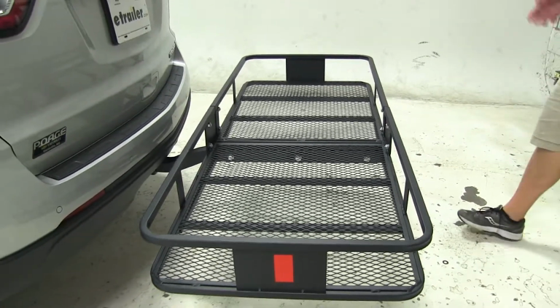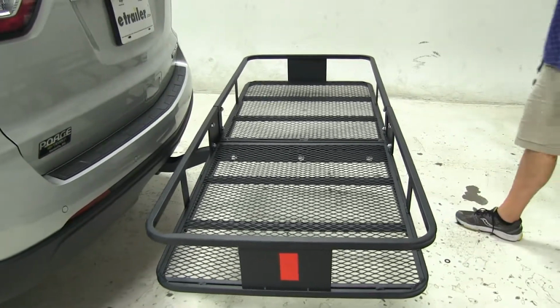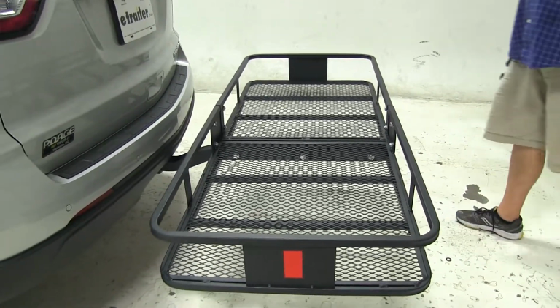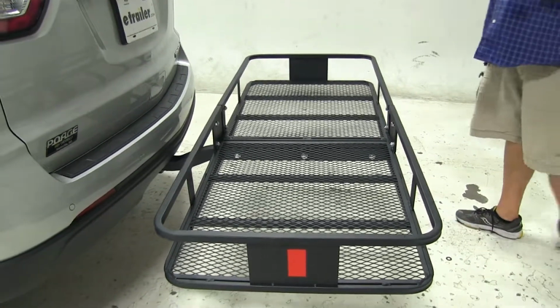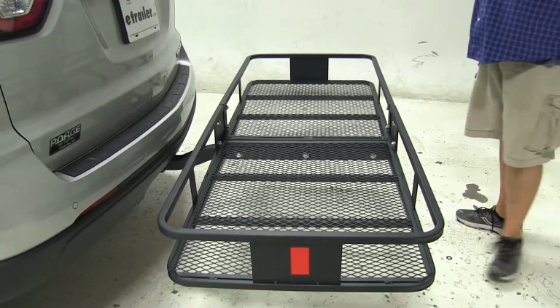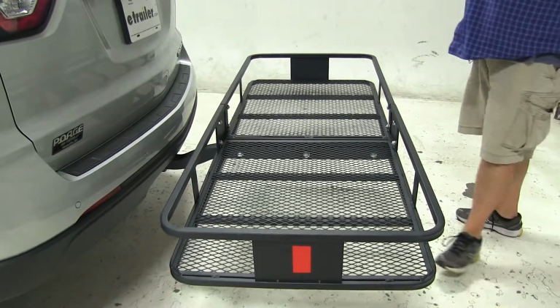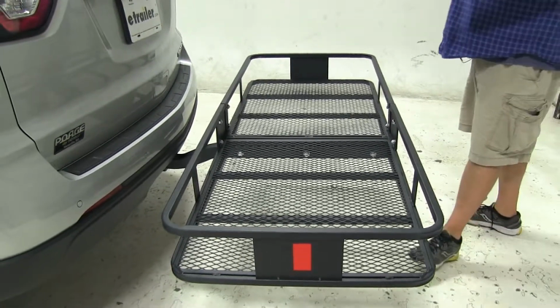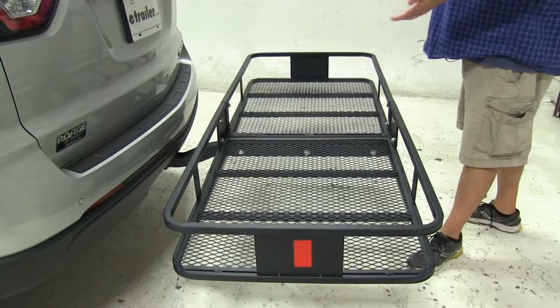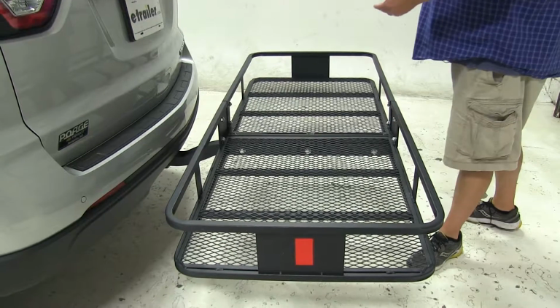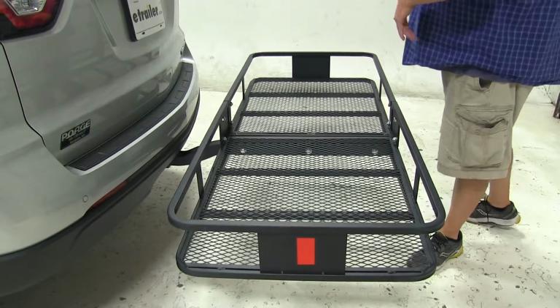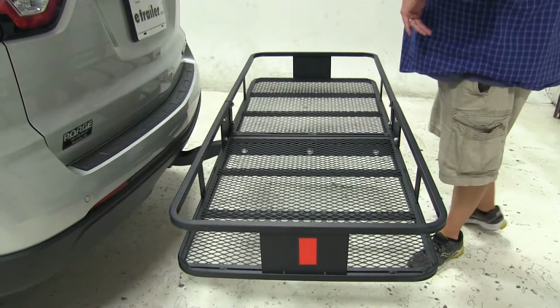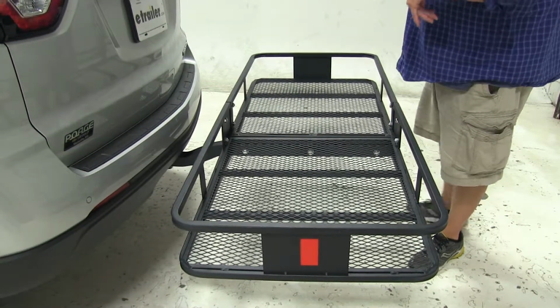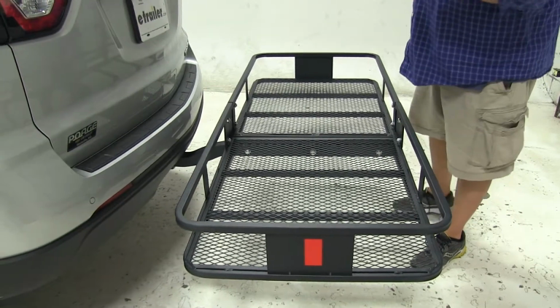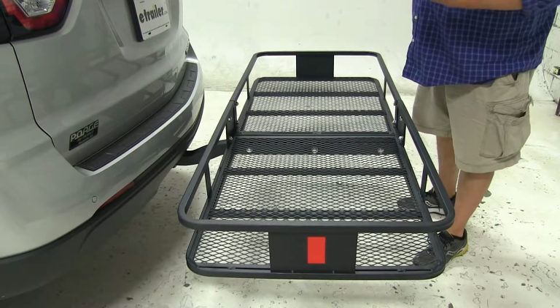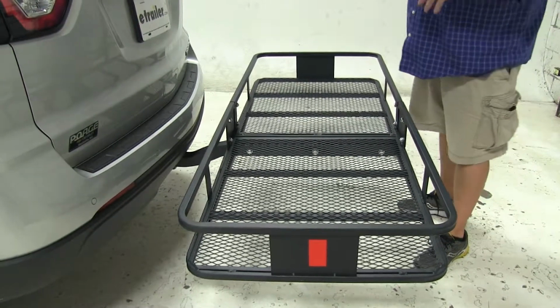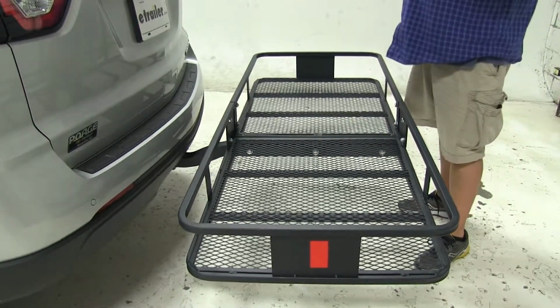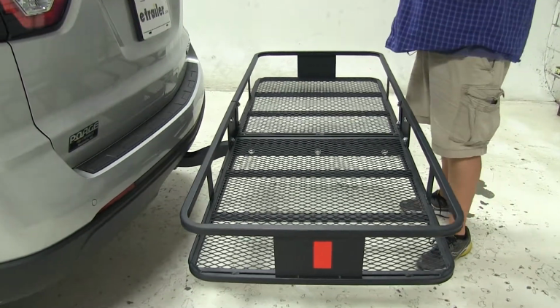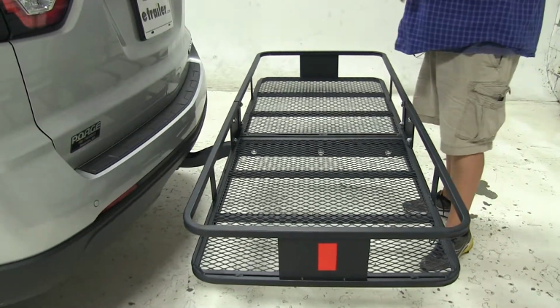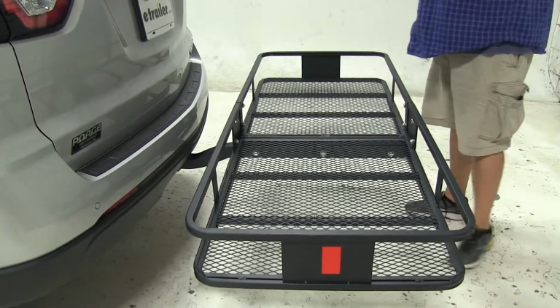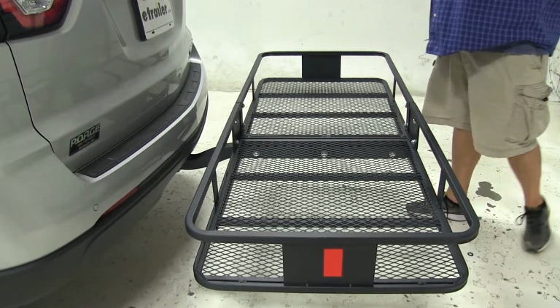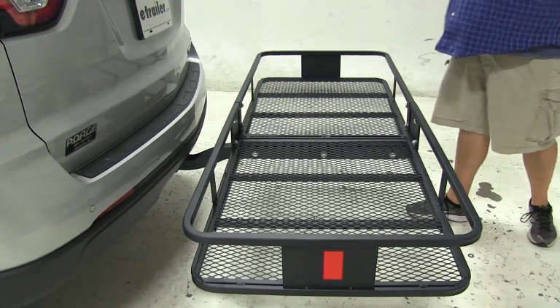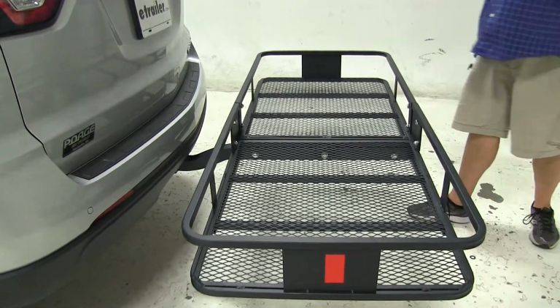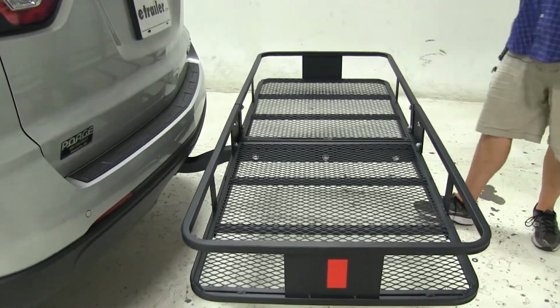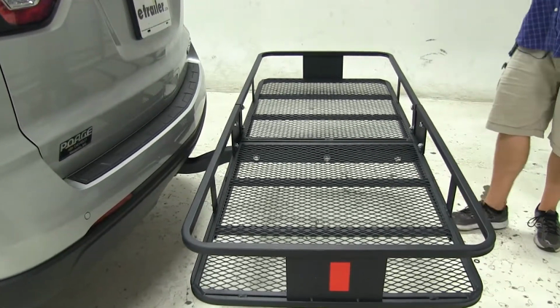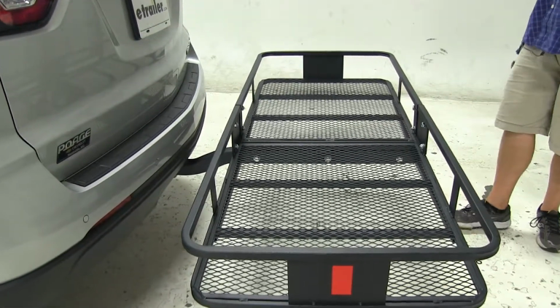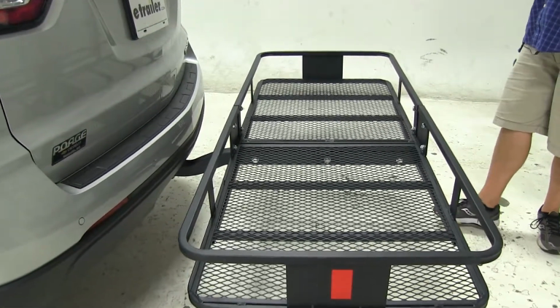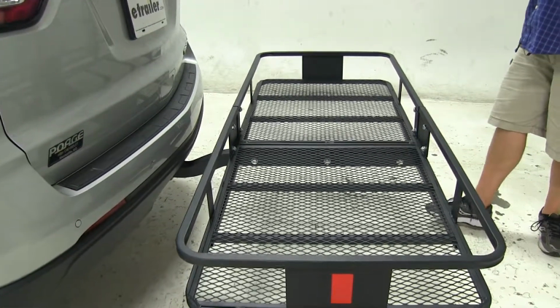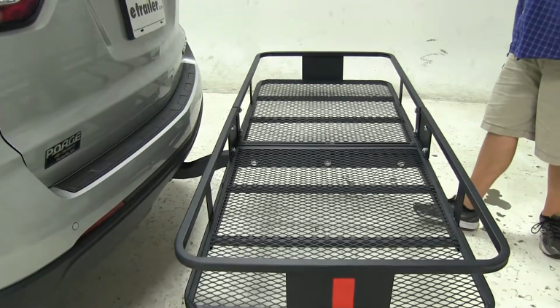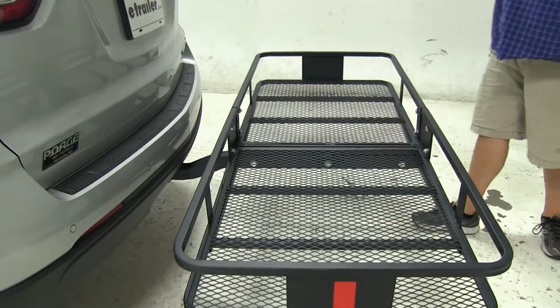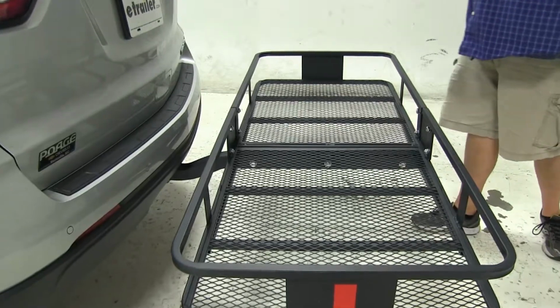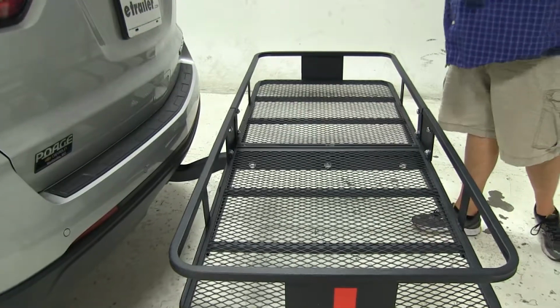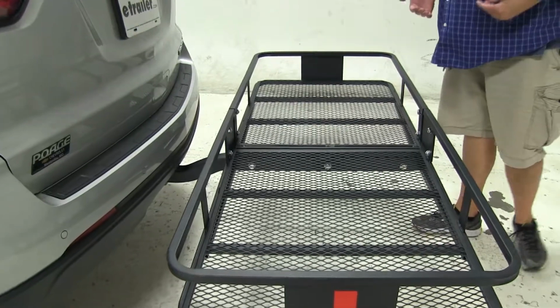This is excellent for keeping sporting goods equipment, things that are wet, camping gear — anything outside of your vehicle to make more space for your family inside.